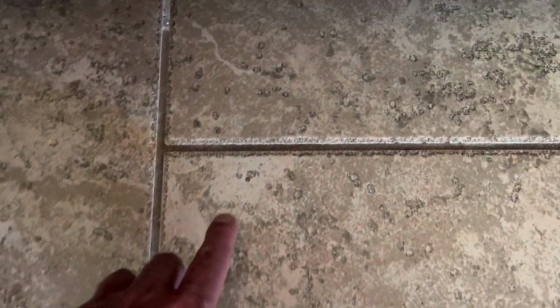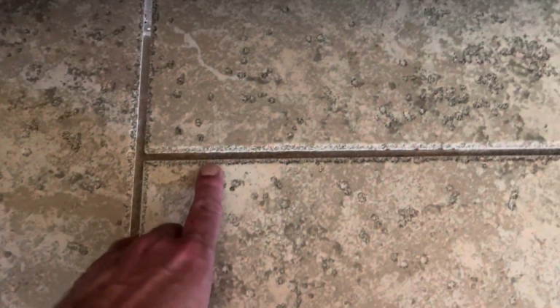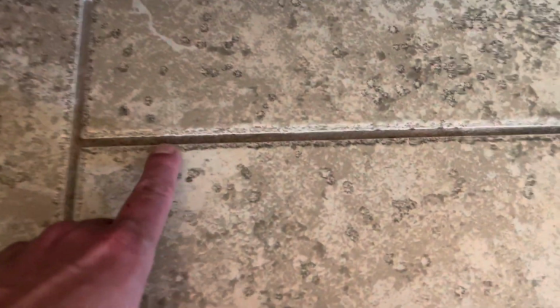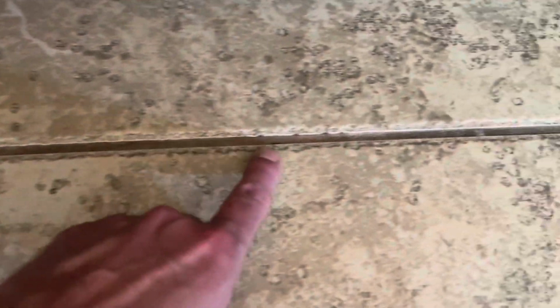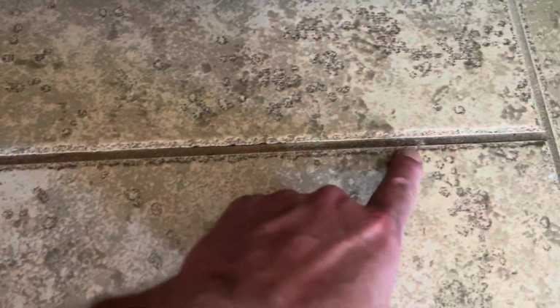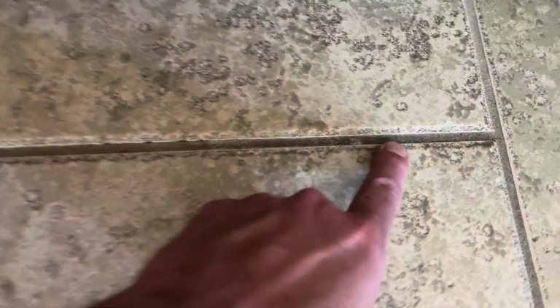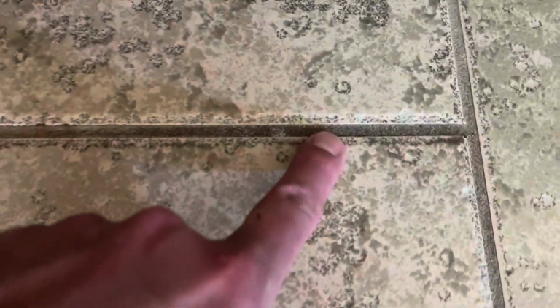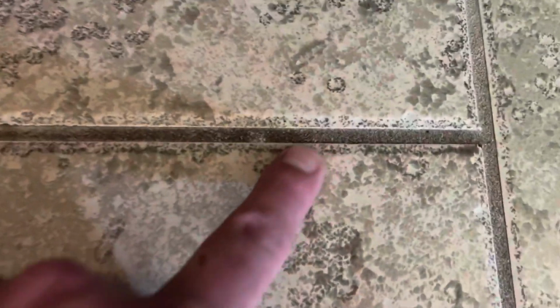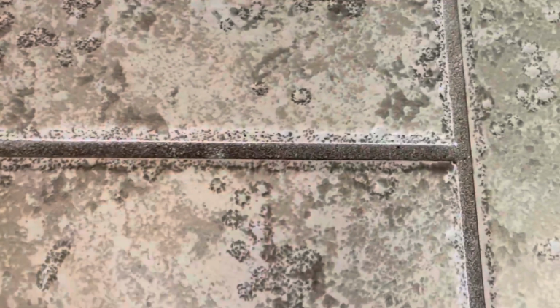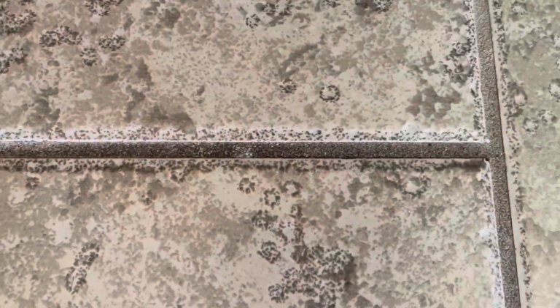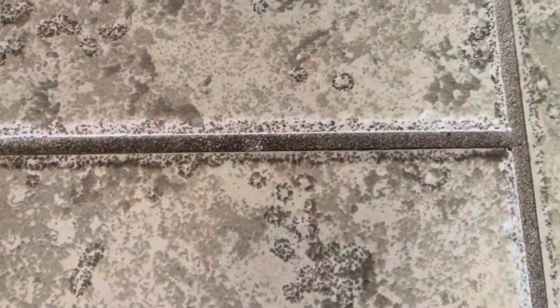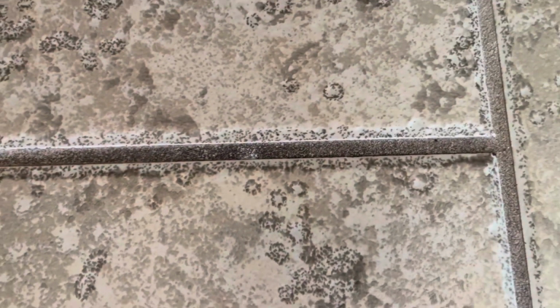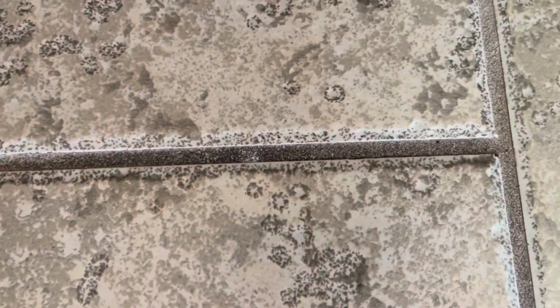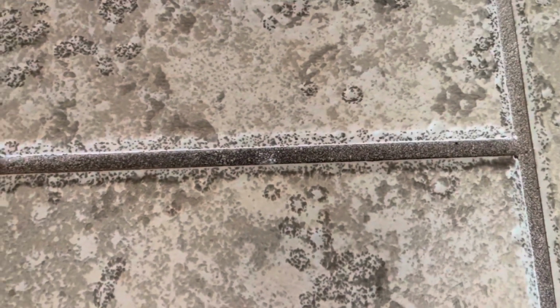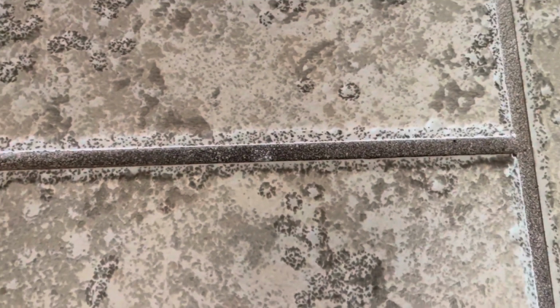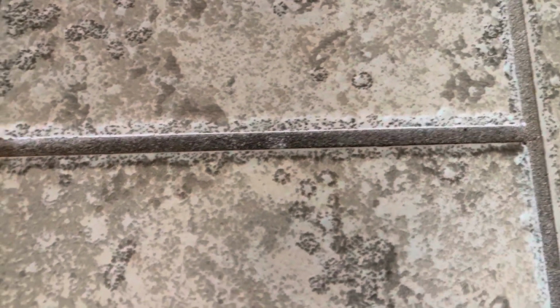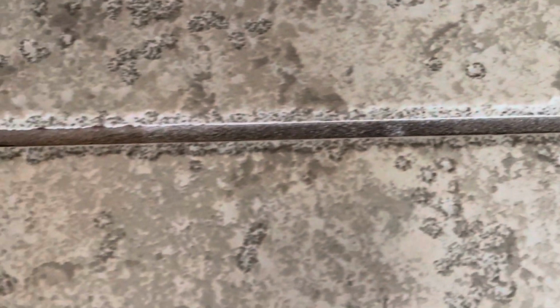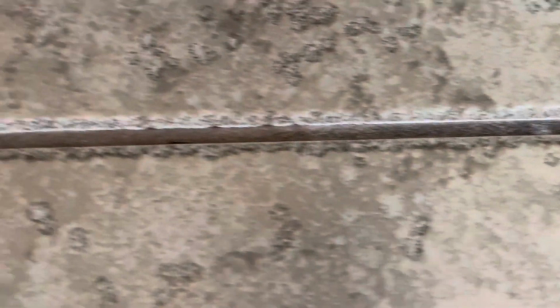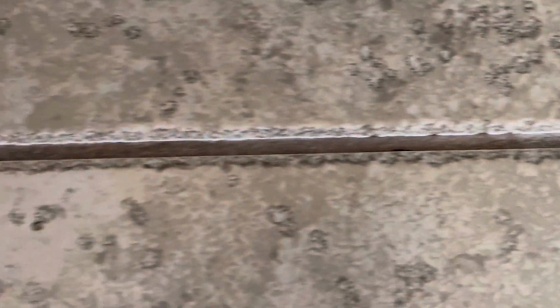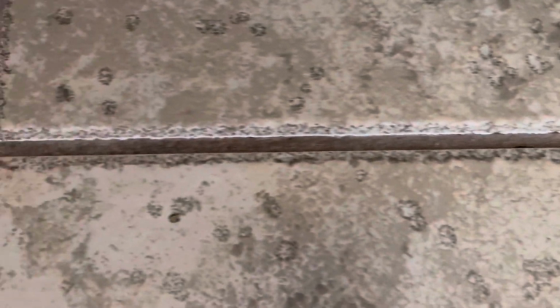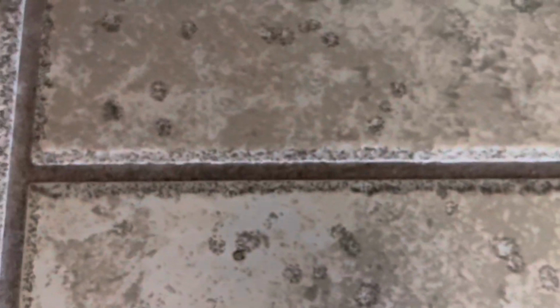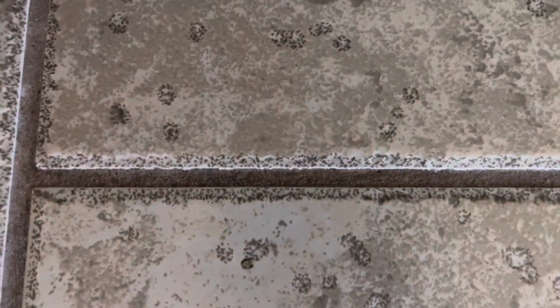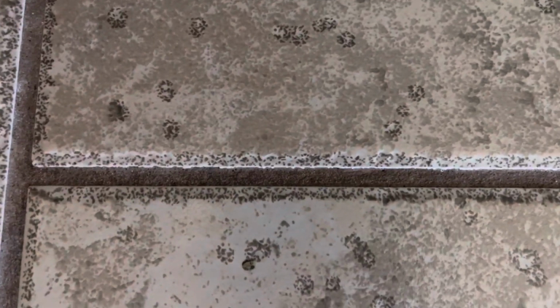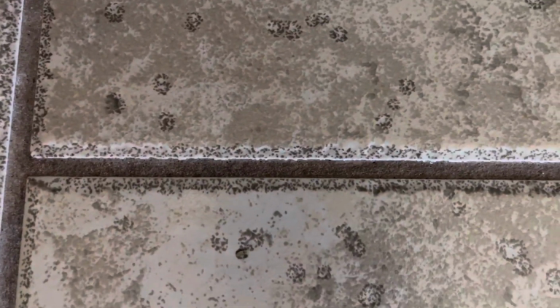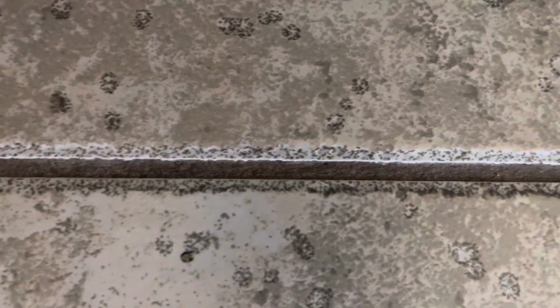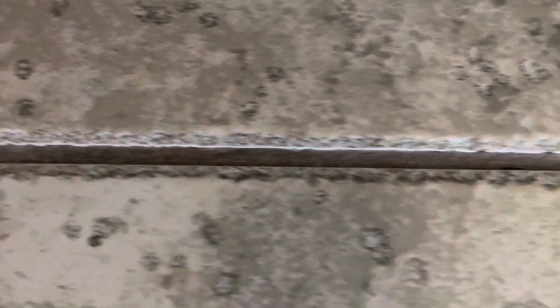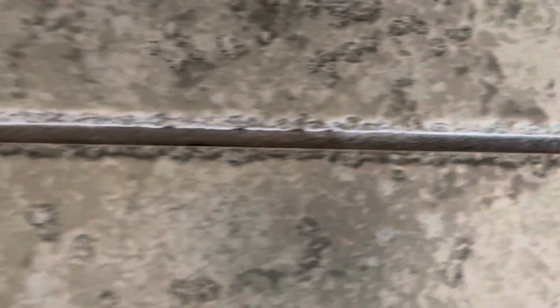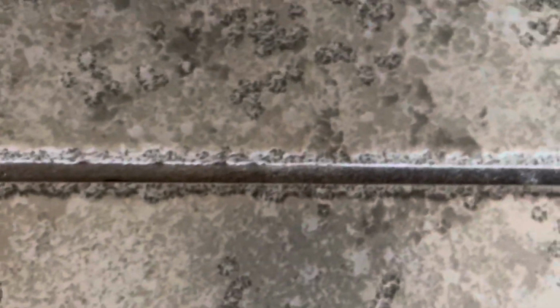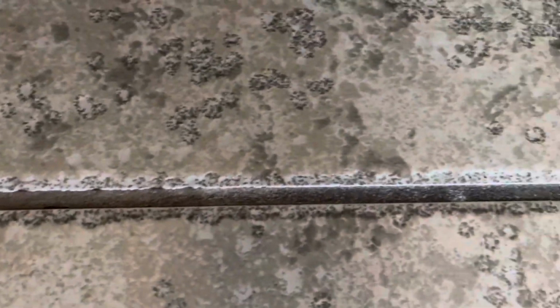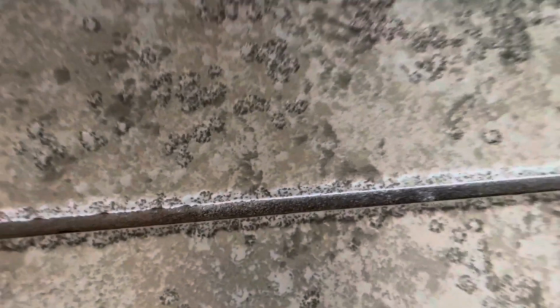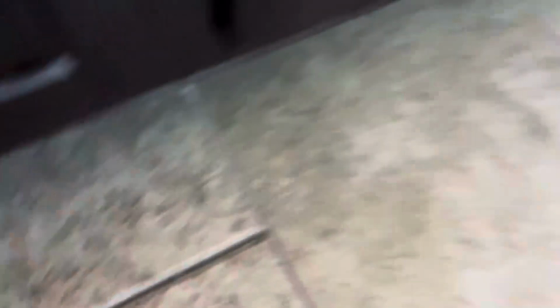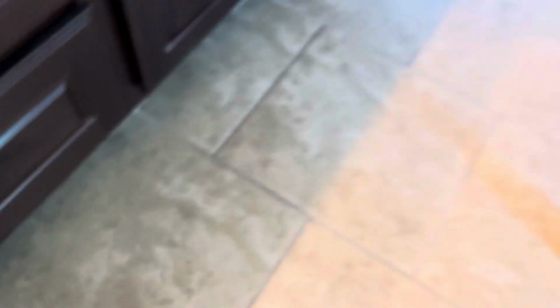So this is before — right here. This is before I let the Goo Gone sit on it for a couple of minutes, and then I just wiped it off, and this is what it looks like afterwards. So there is some difference.